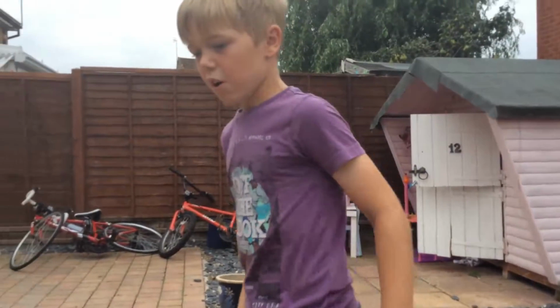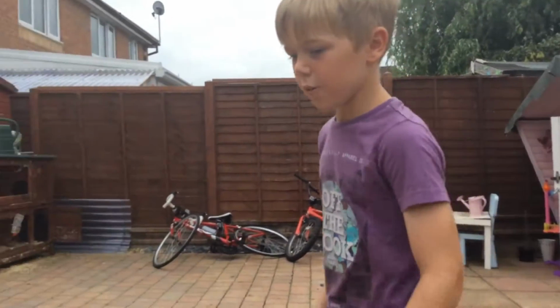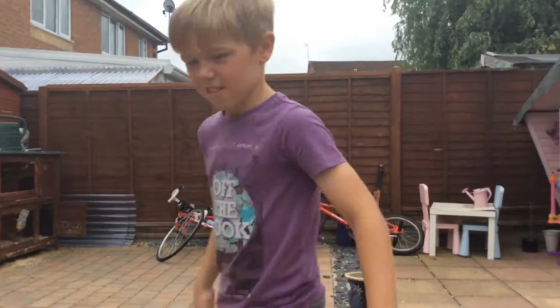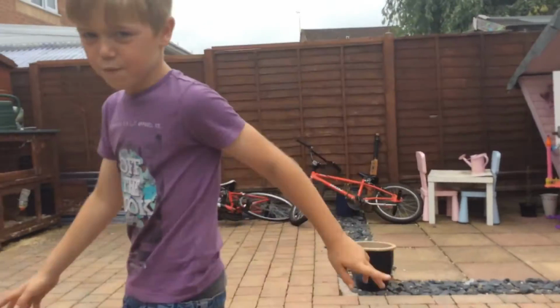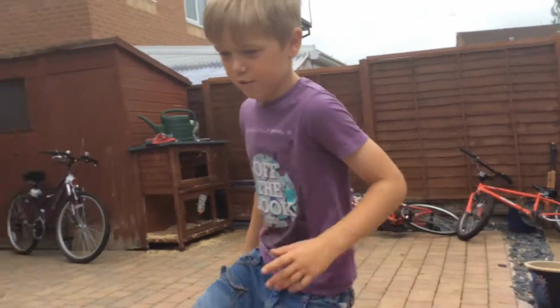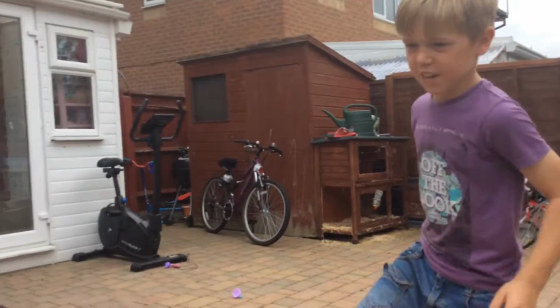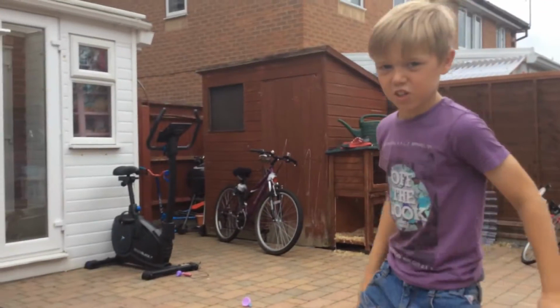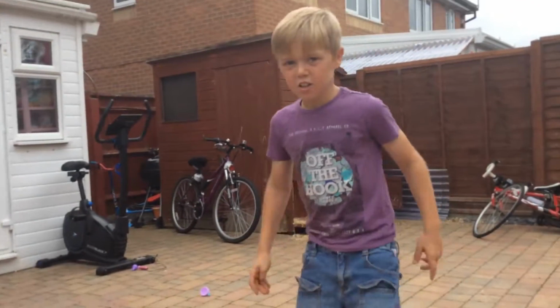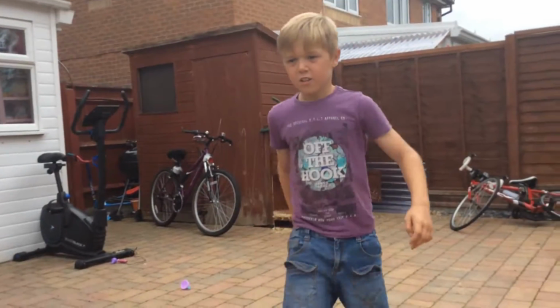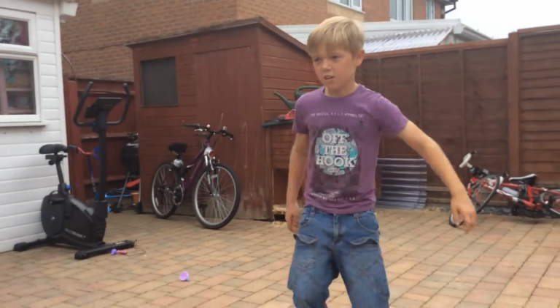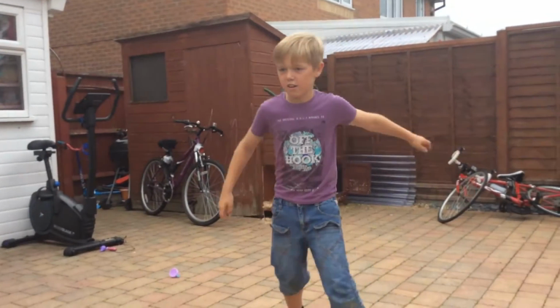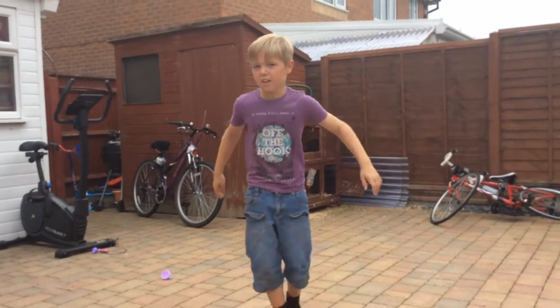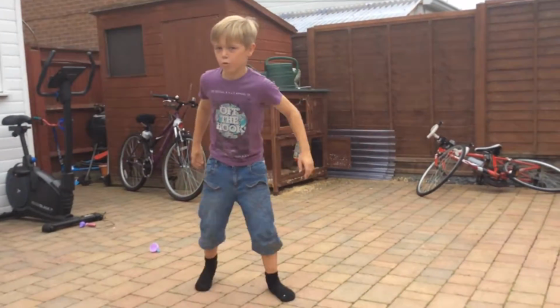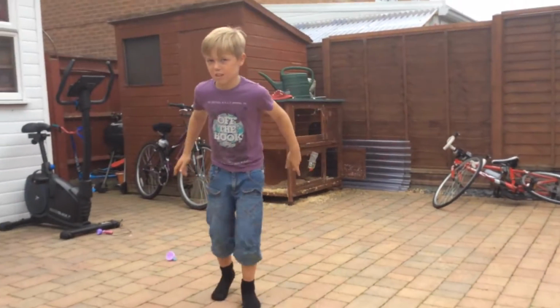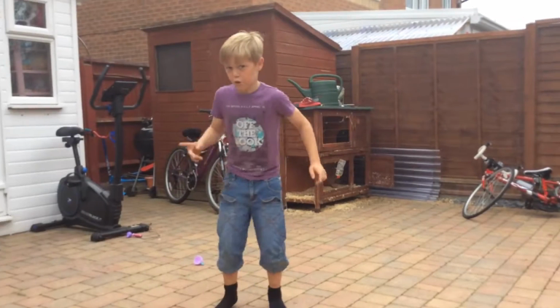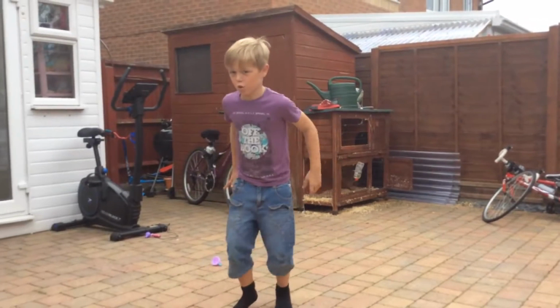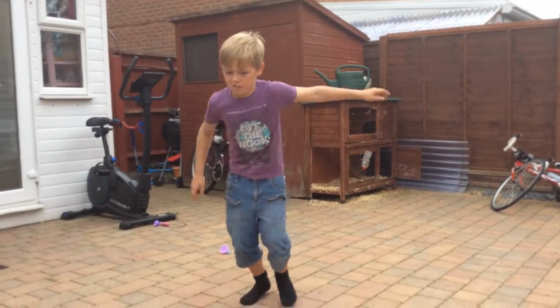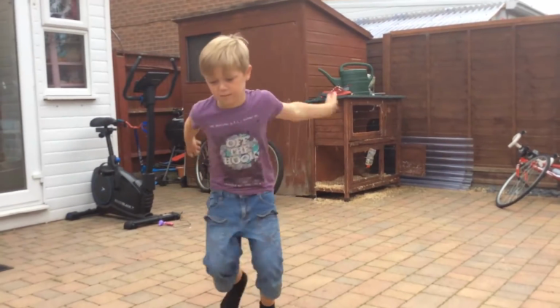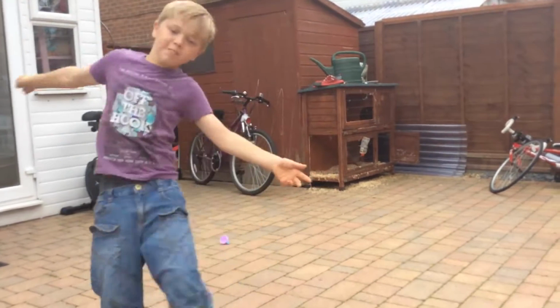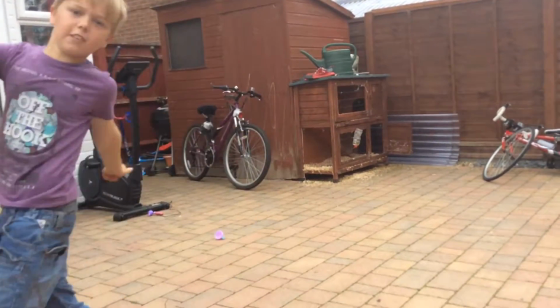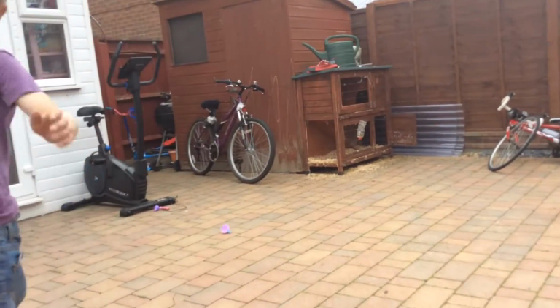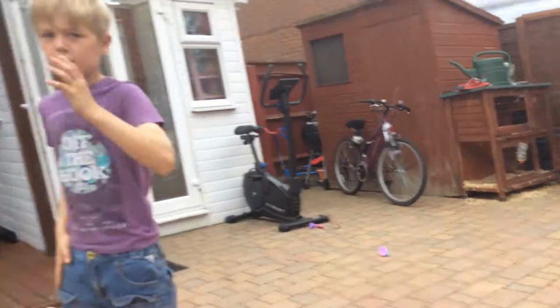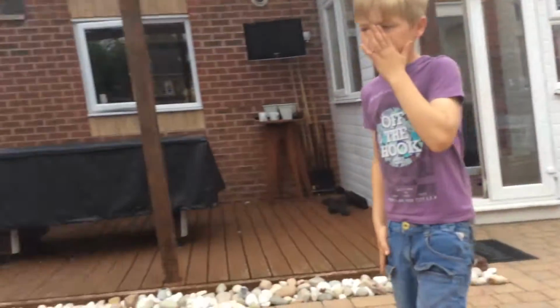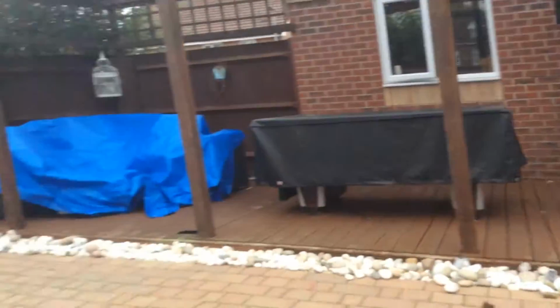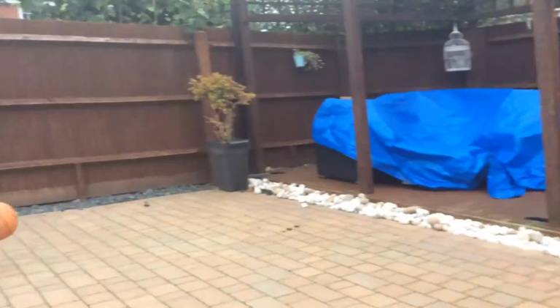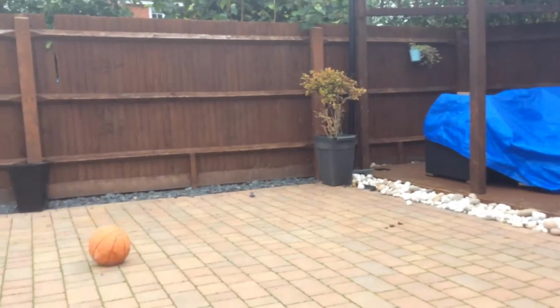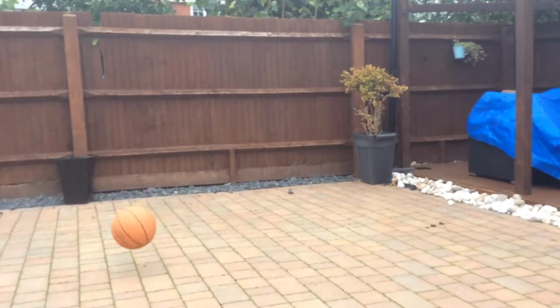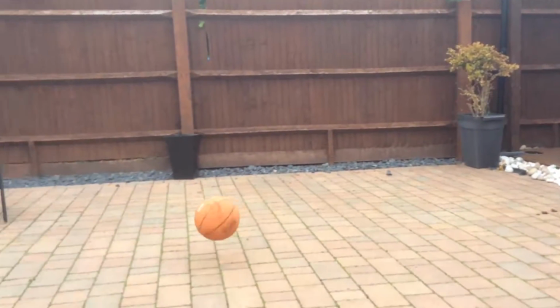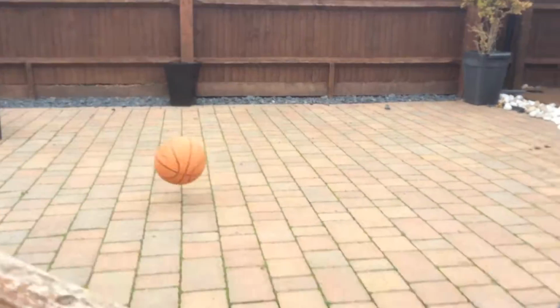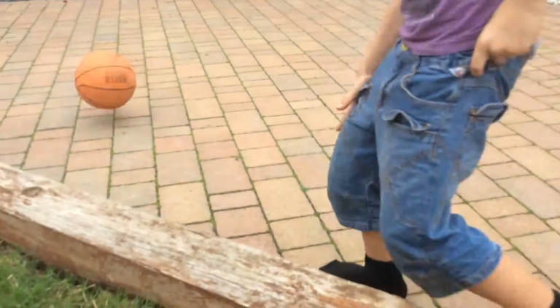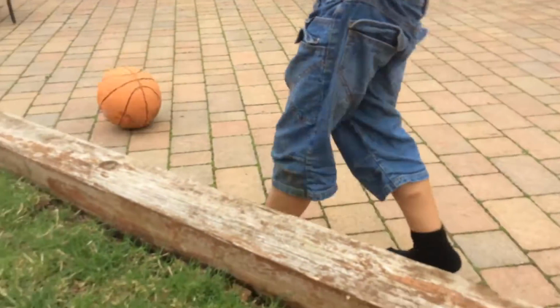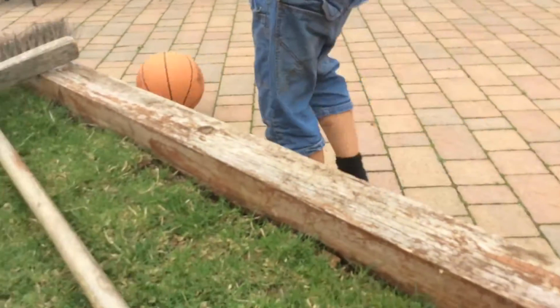Now, watch this left foot finish. Ready? Watch this left foot go. Oh, not very good.